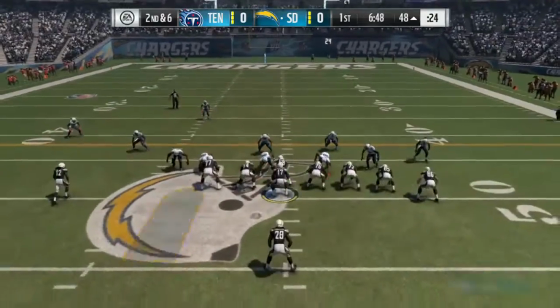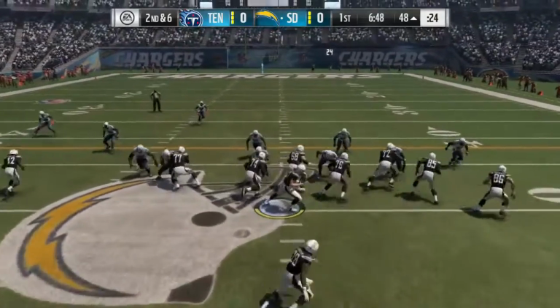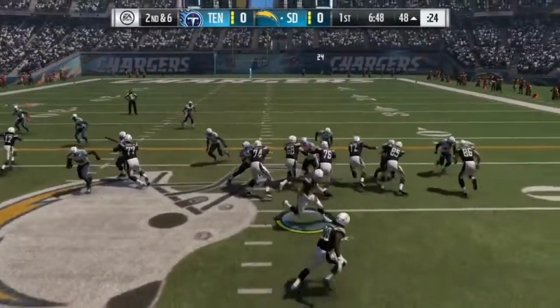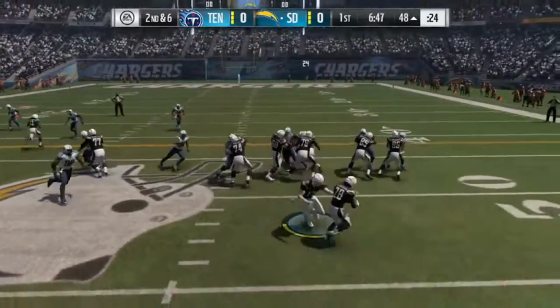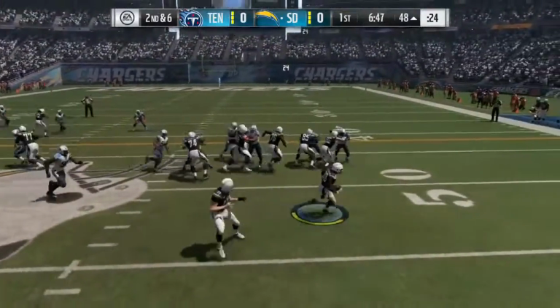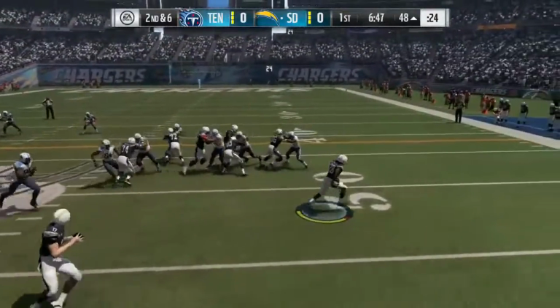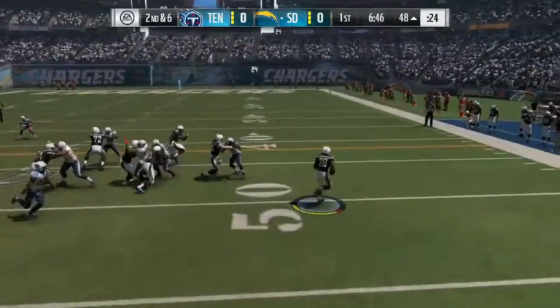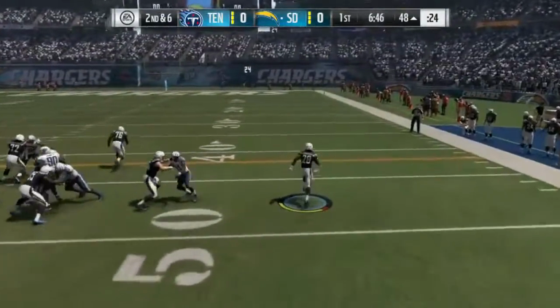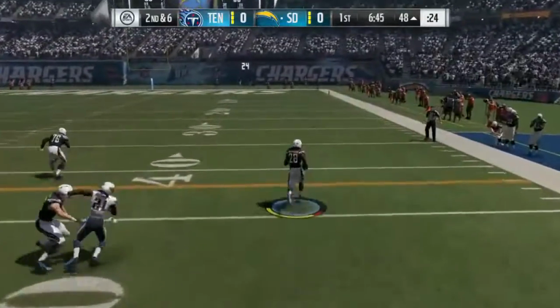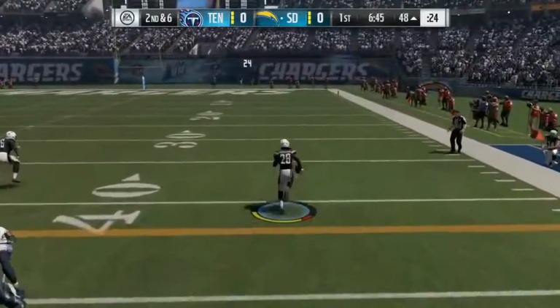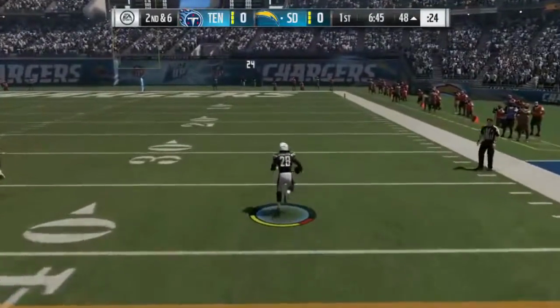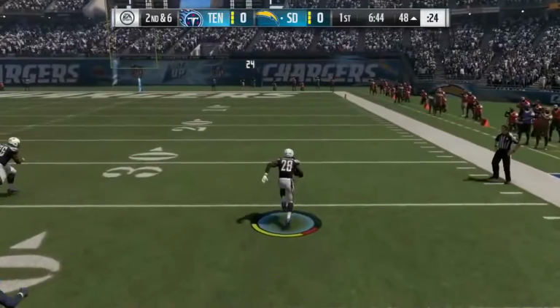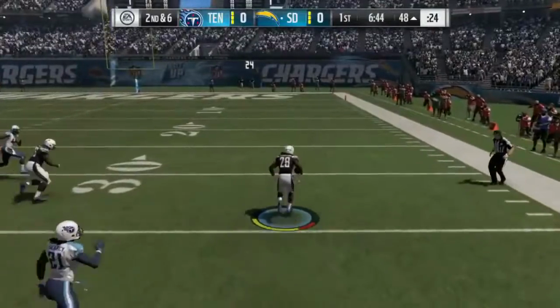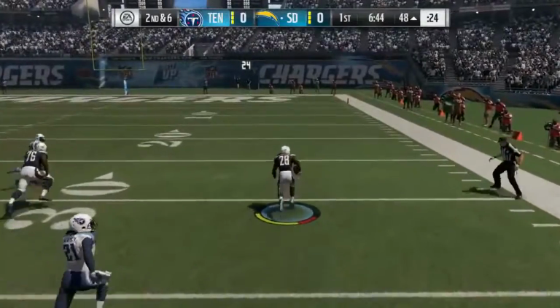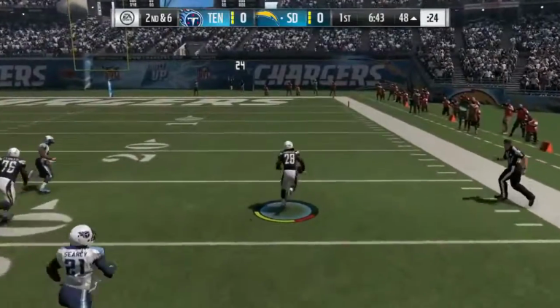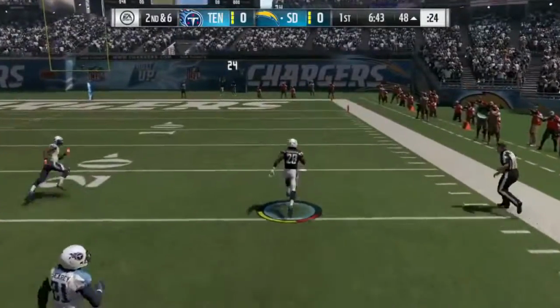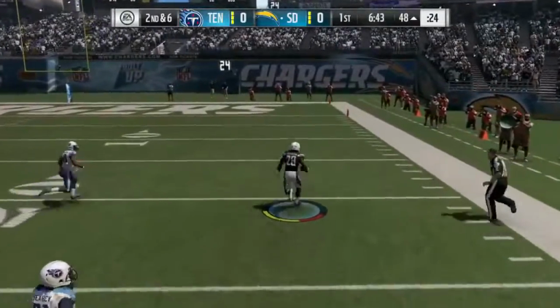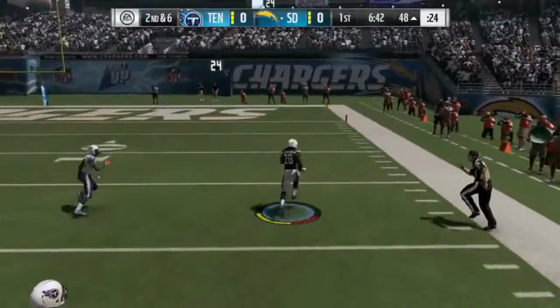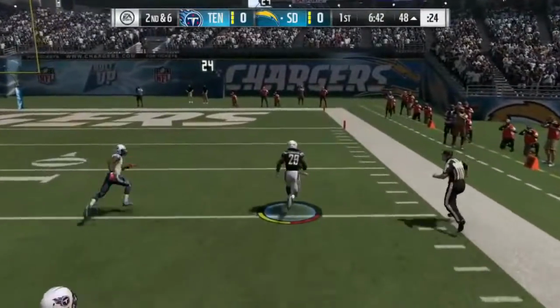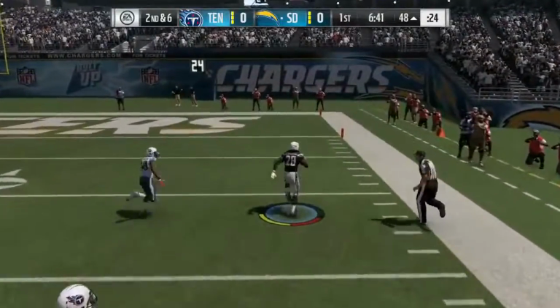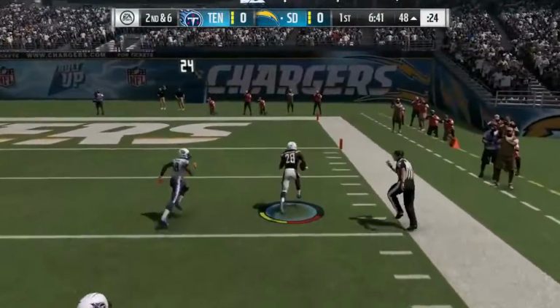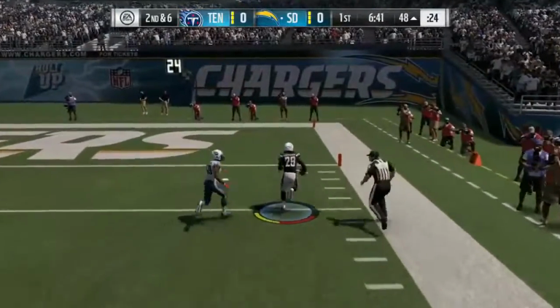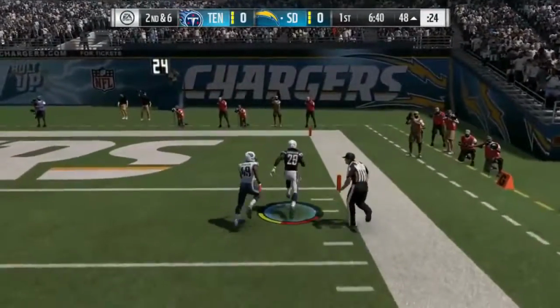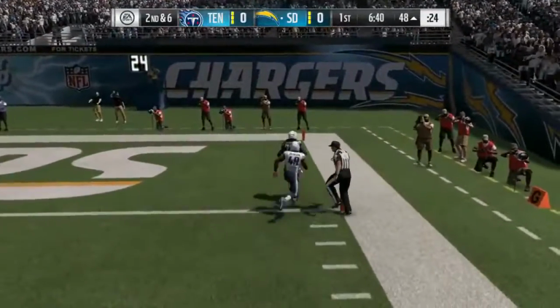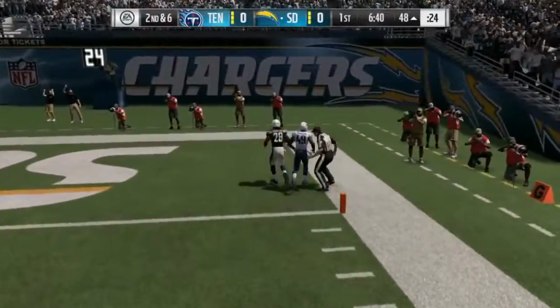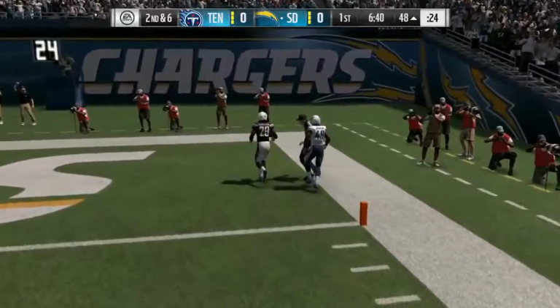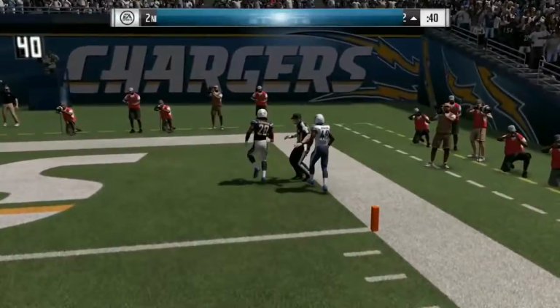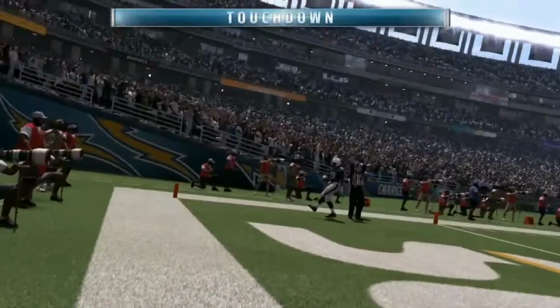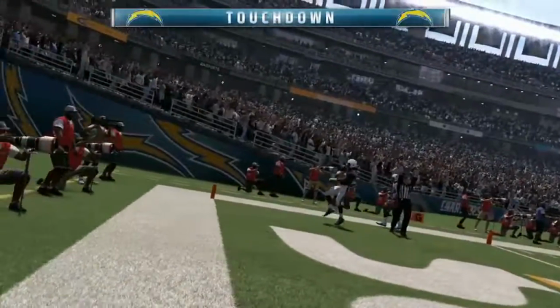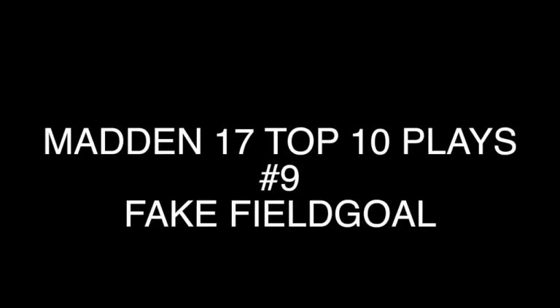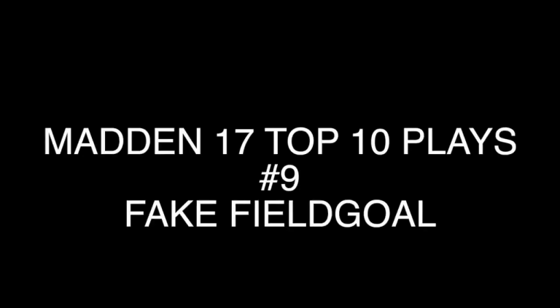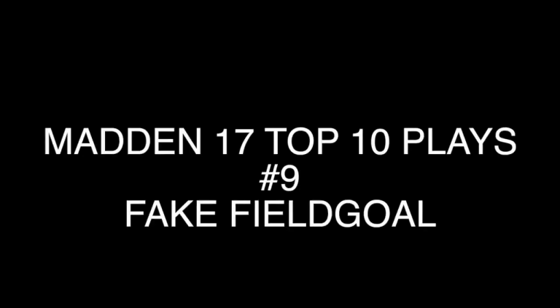What's going on everybody, TK Gamer here, and I'm back with a brand new Madden 17 Top 10 Plays of the Week. We're starting off with number 10: Melvin Gordon taking this to the house for a touchdown.